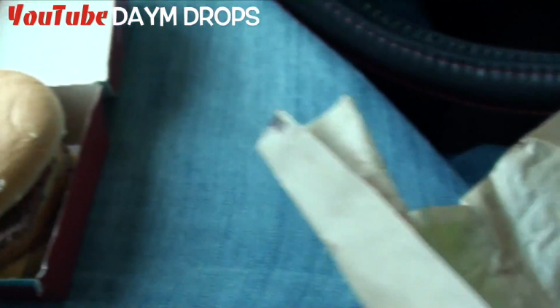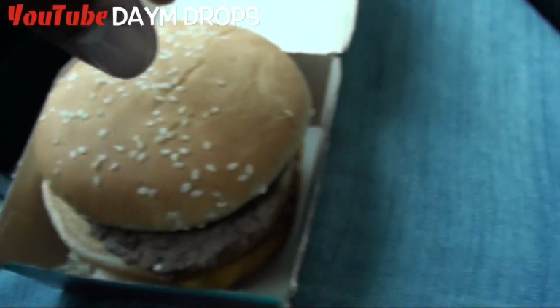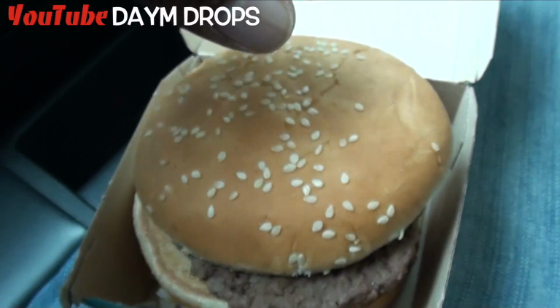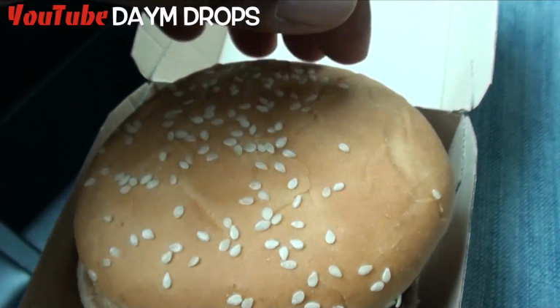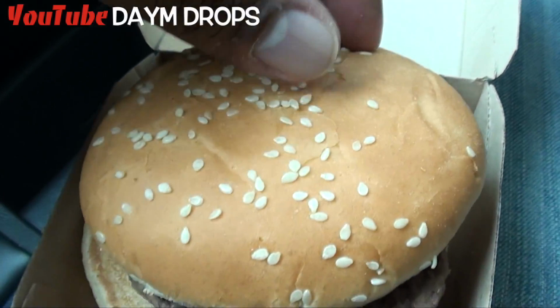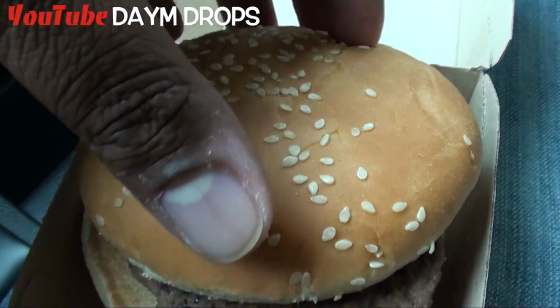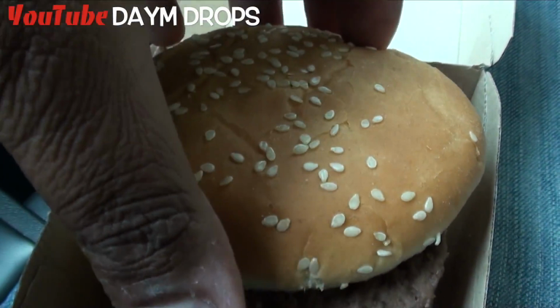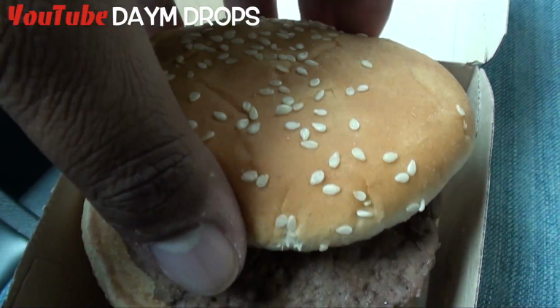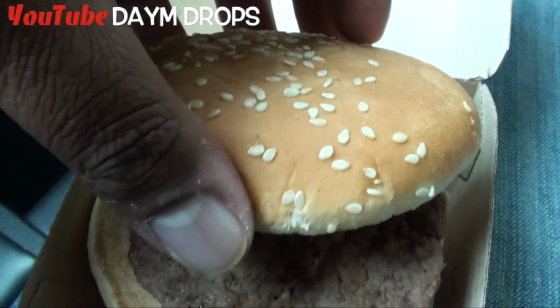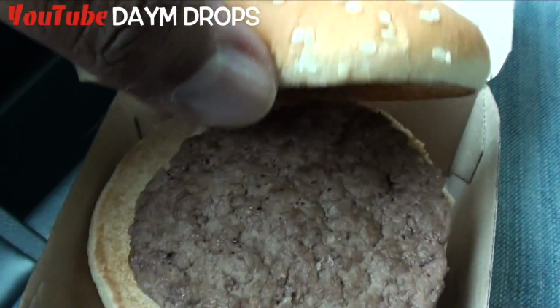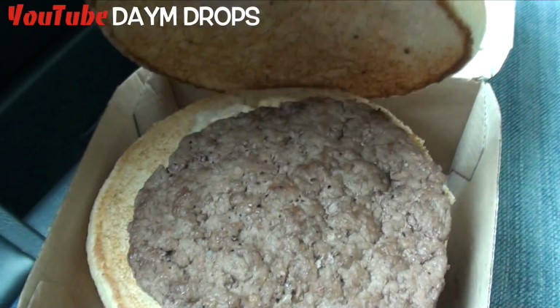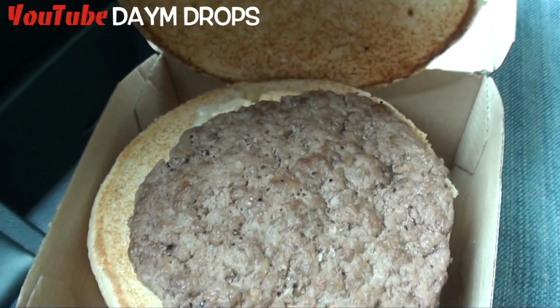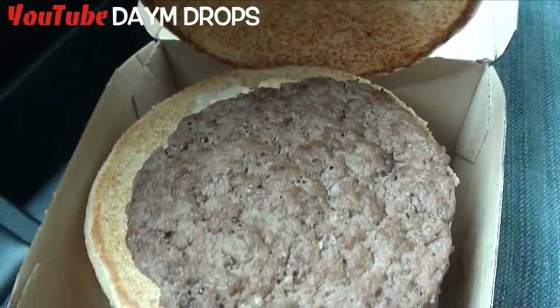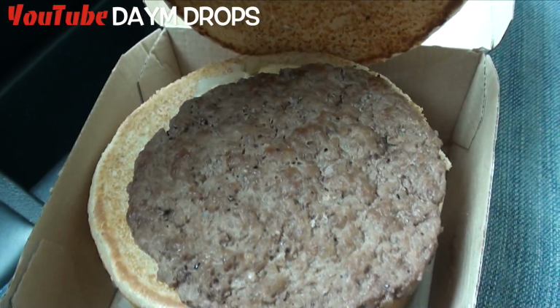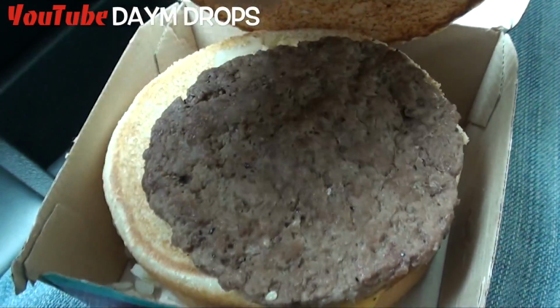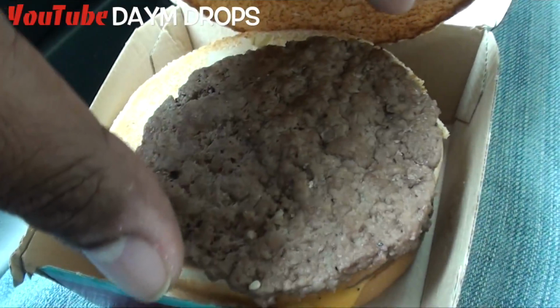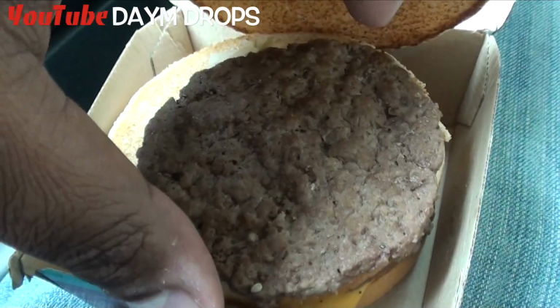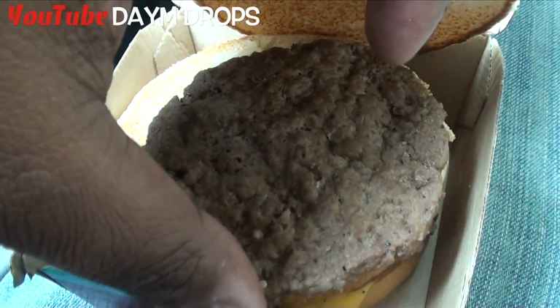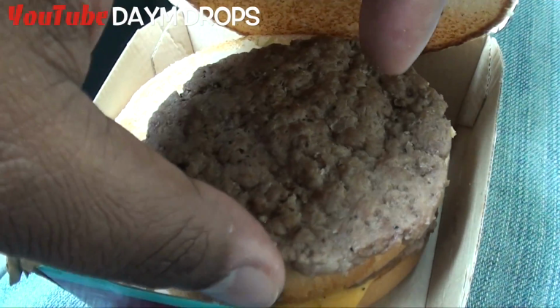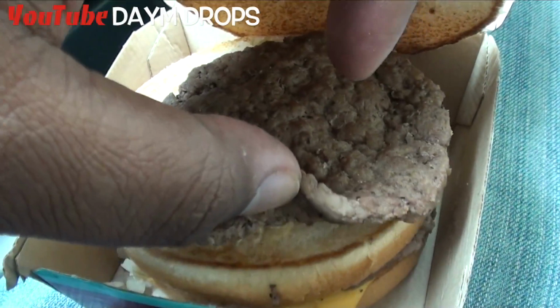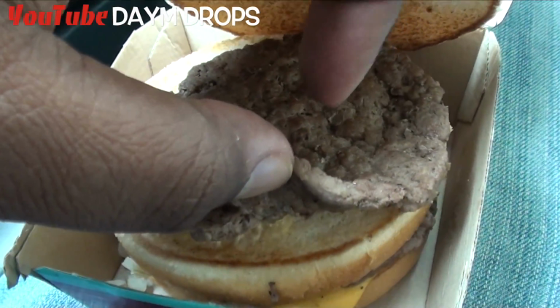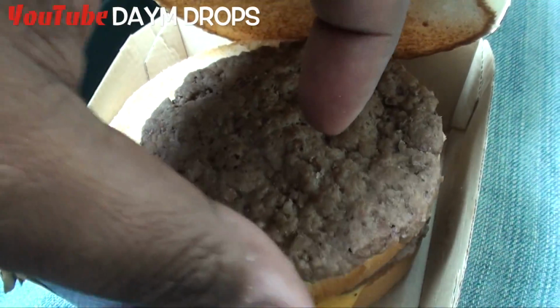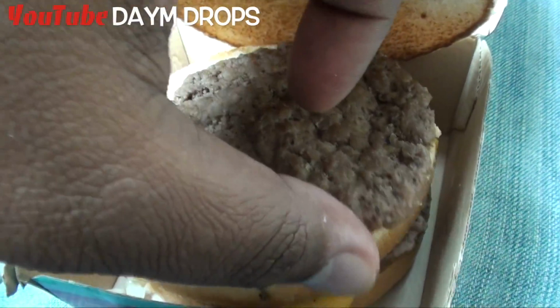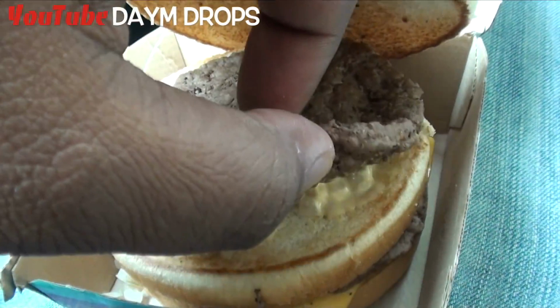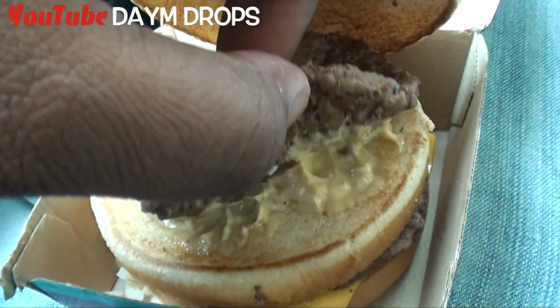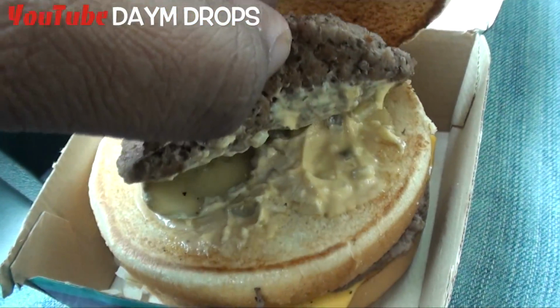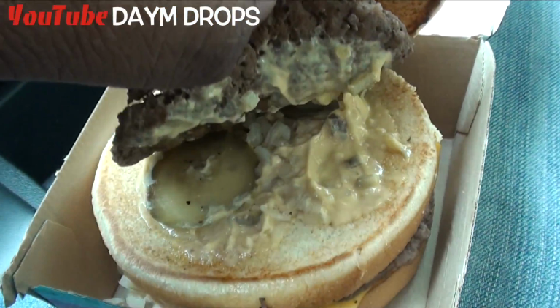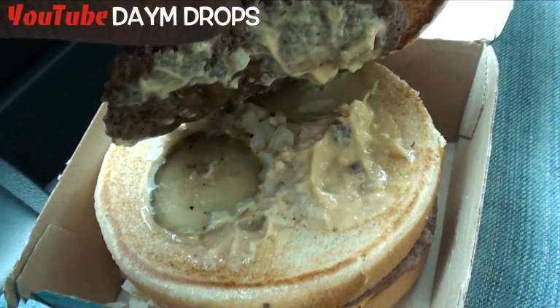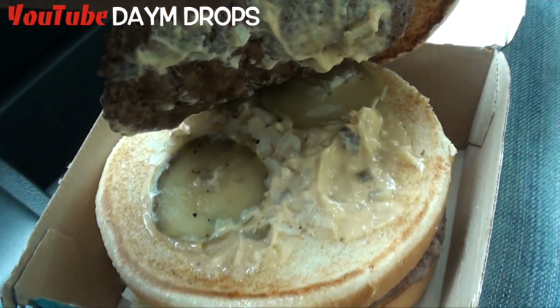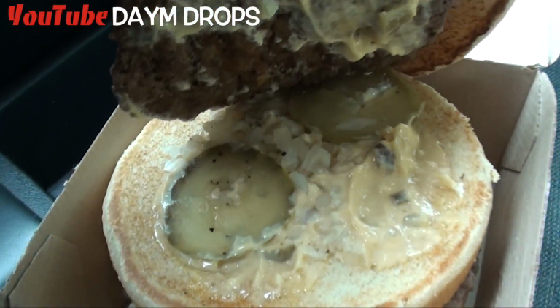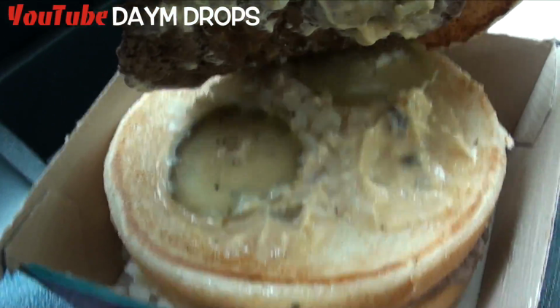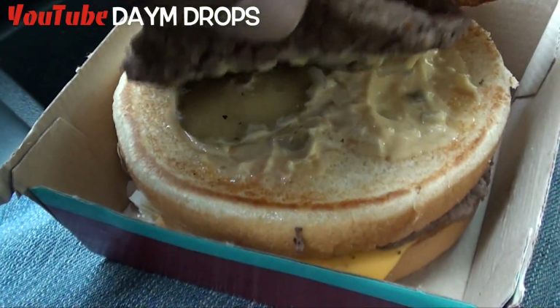On the other side, we have the Big Mac — McDonald's sesame seed bun. I took the lettuce off, y'all know how I get down. Little patty. Some of that special, you know, Big Mac sauce. Pickles.